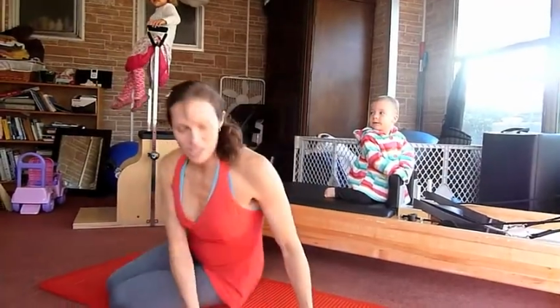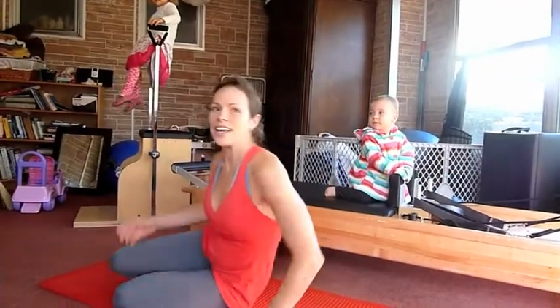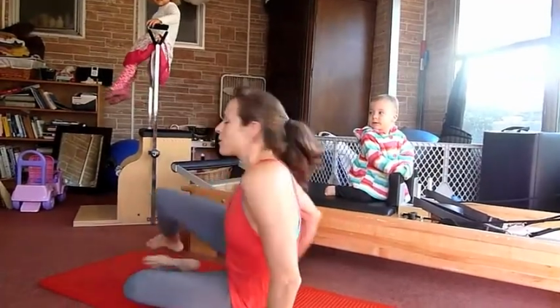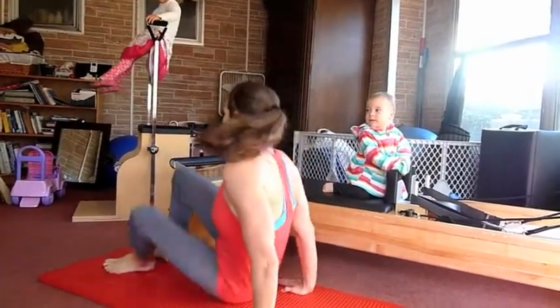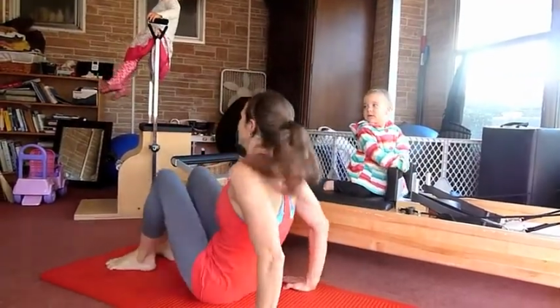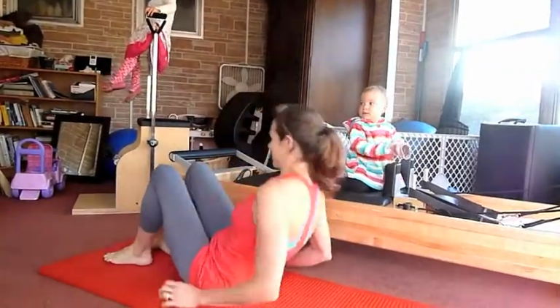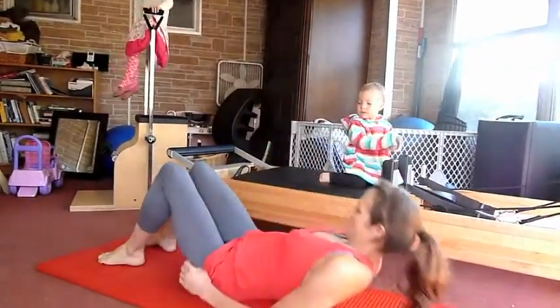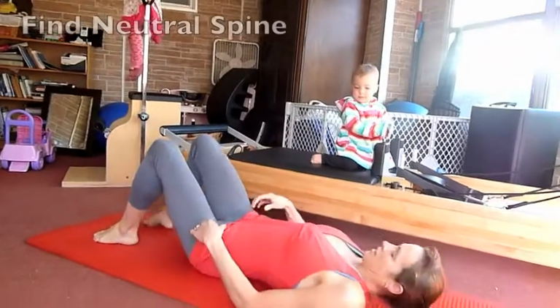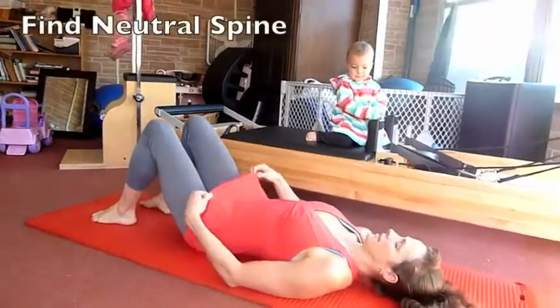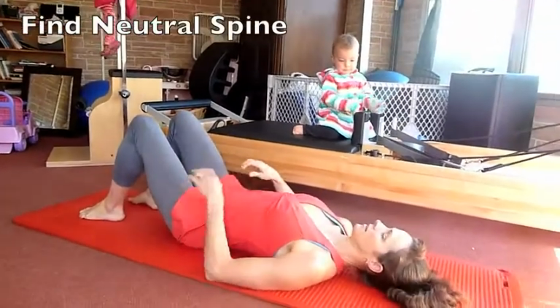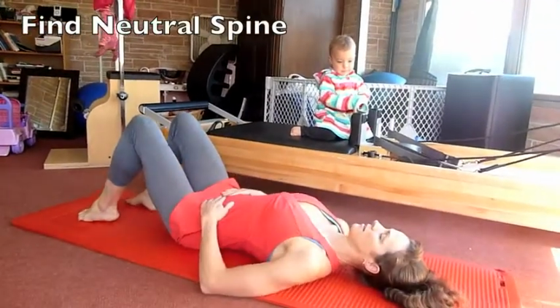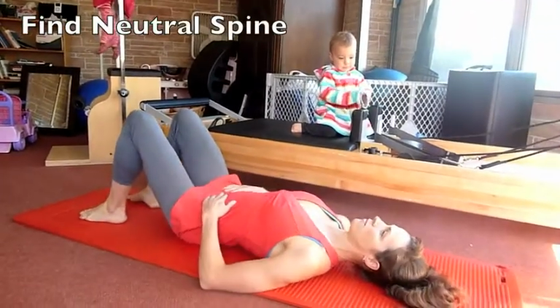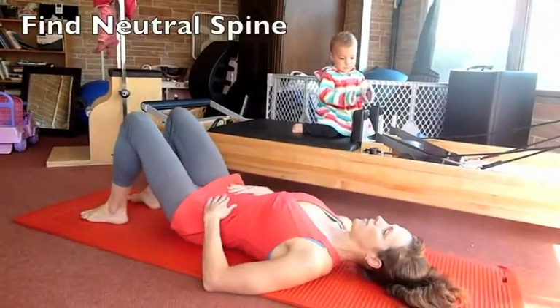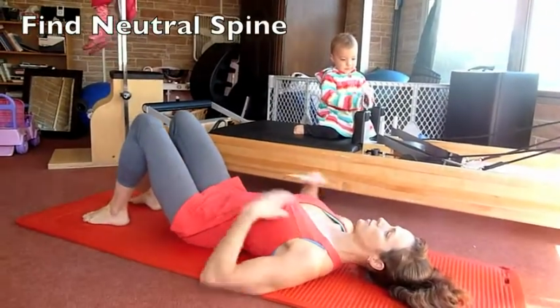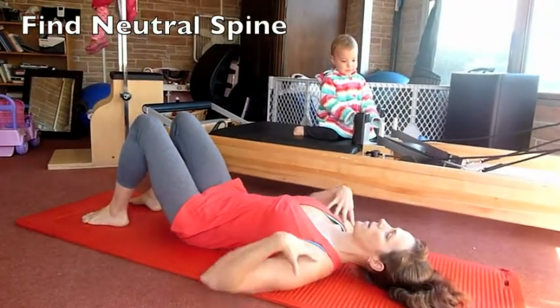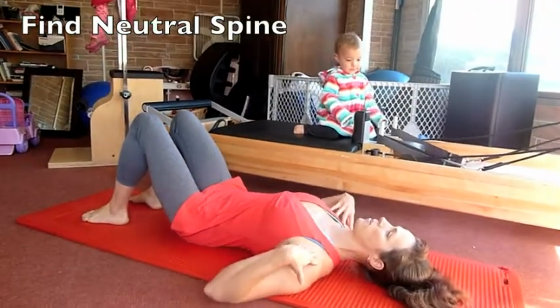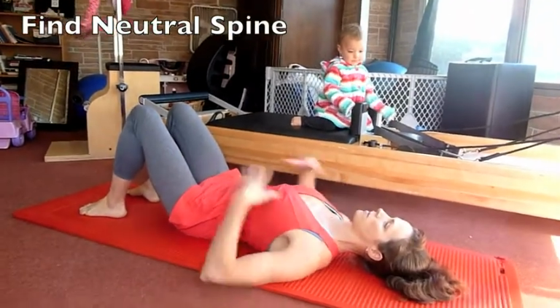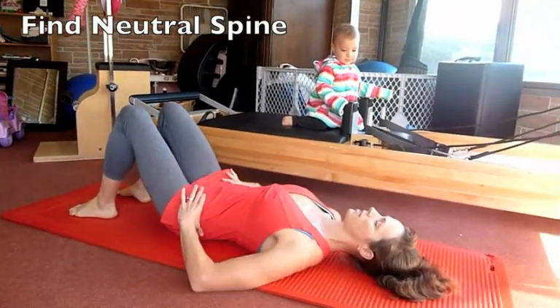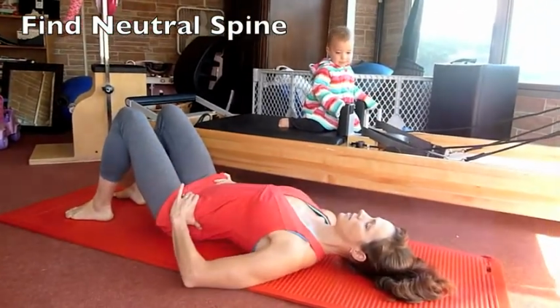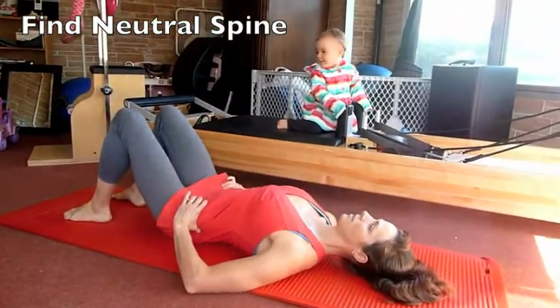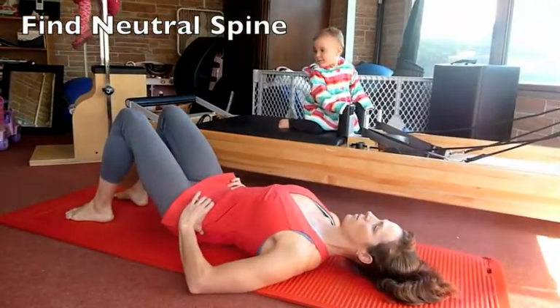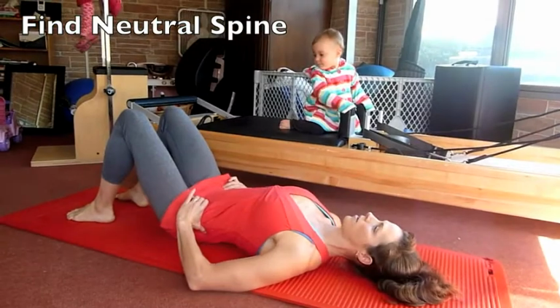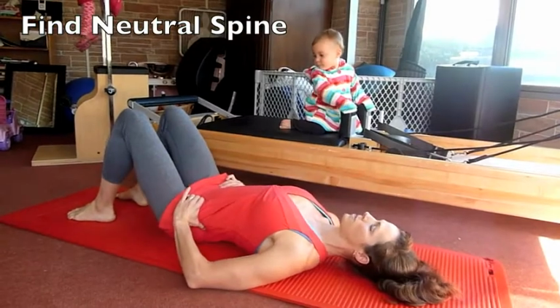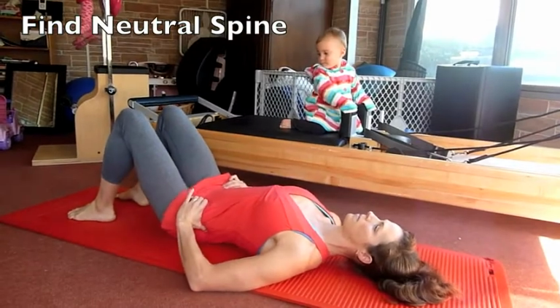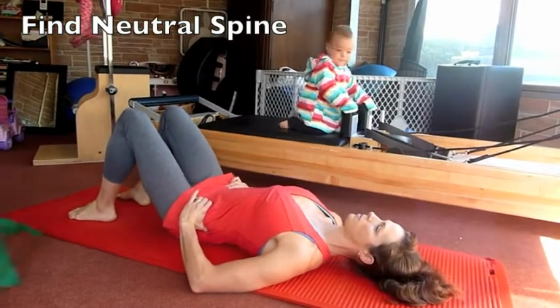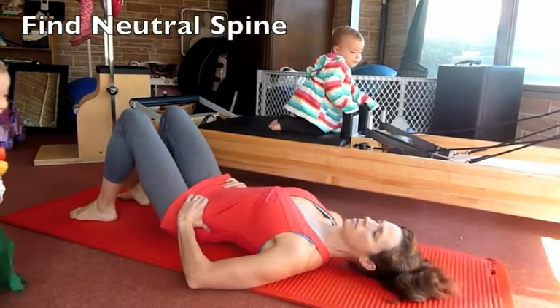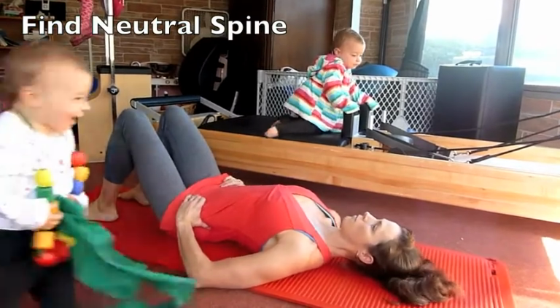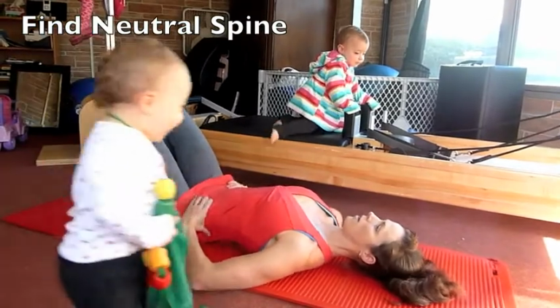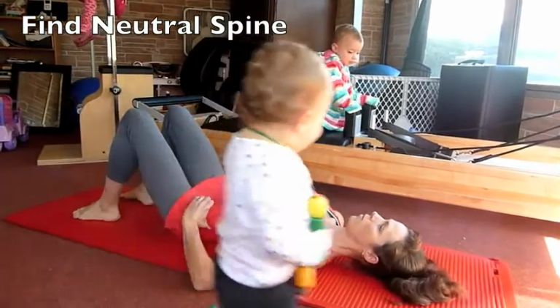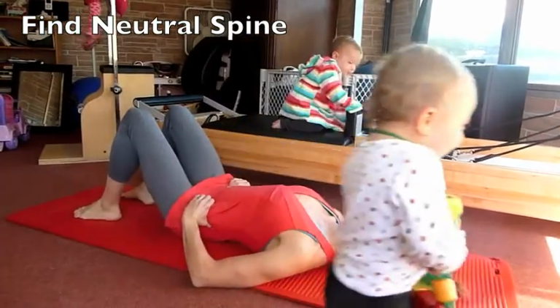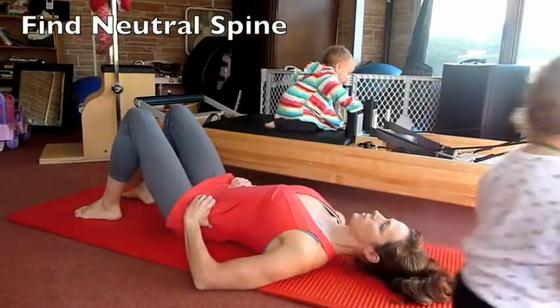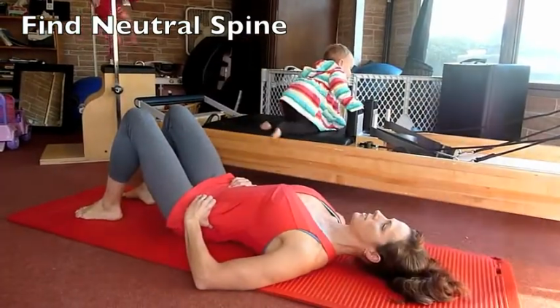So you're going to lie down on your back, find your neutral spine, open up your chest, and rock your hips a couple of times just to find out where your neutral is.